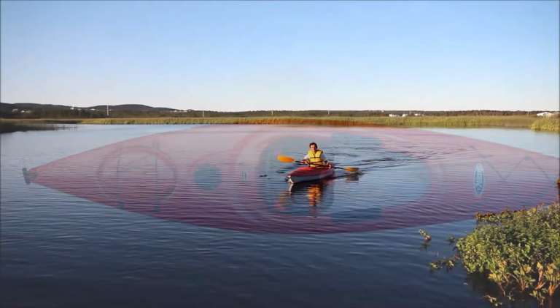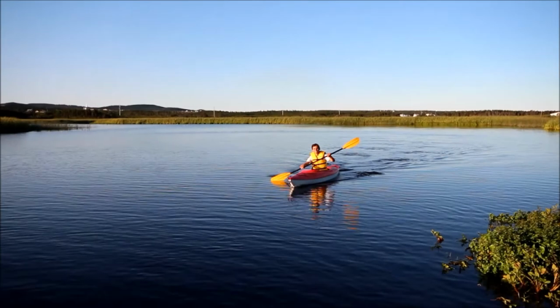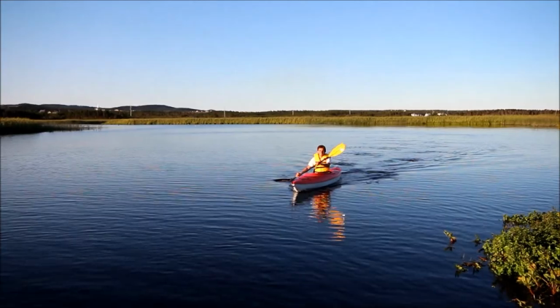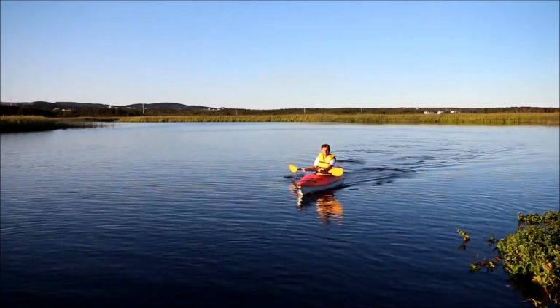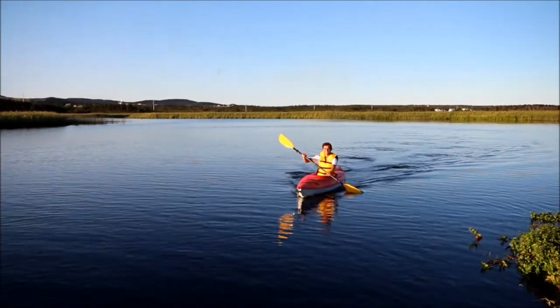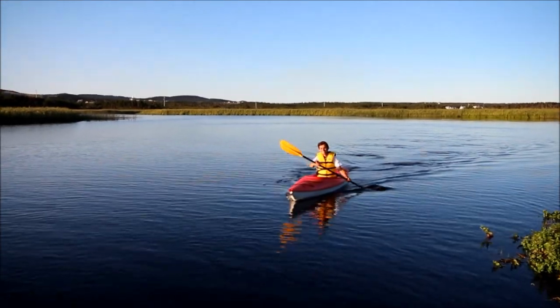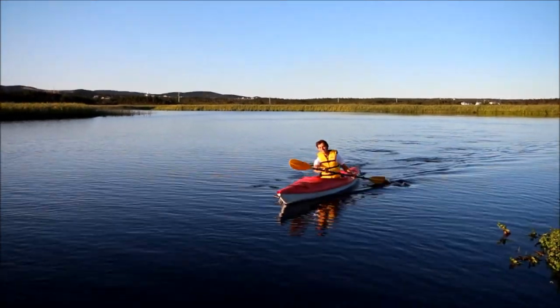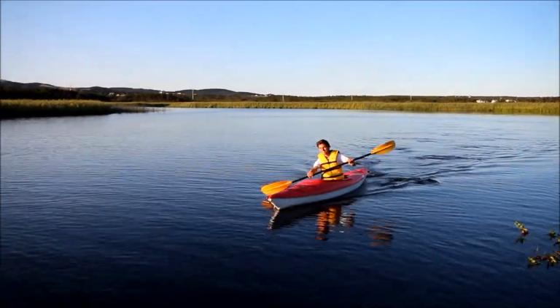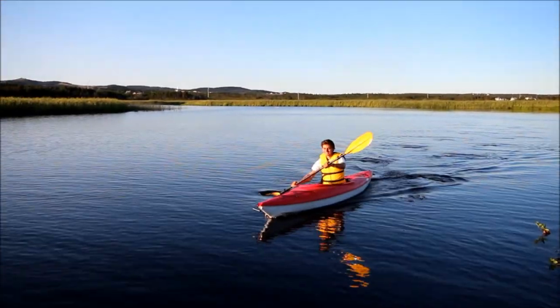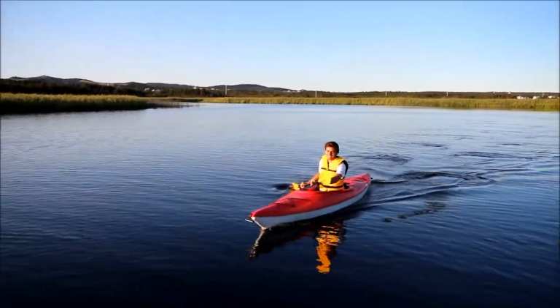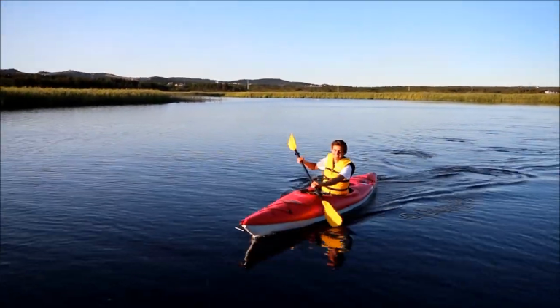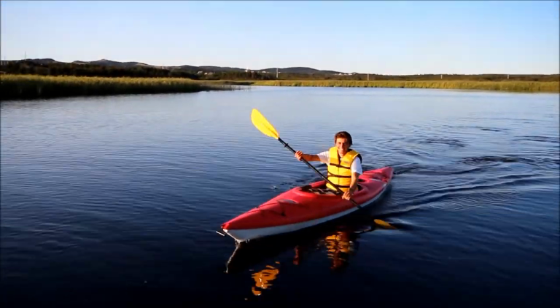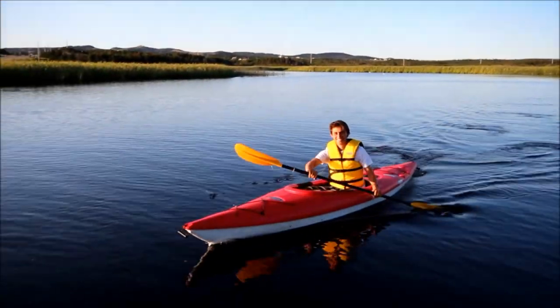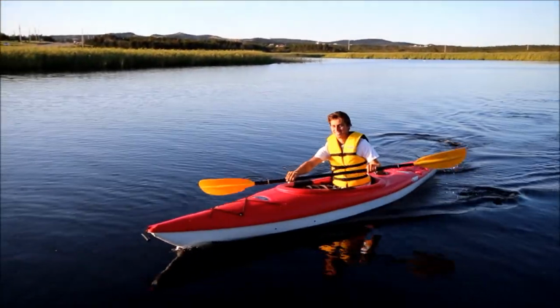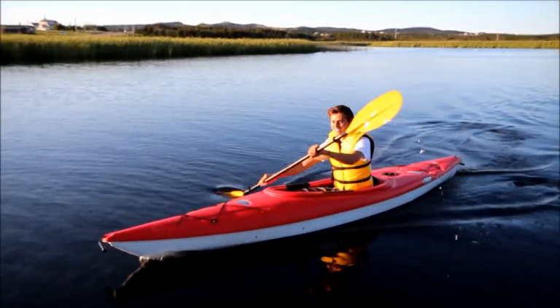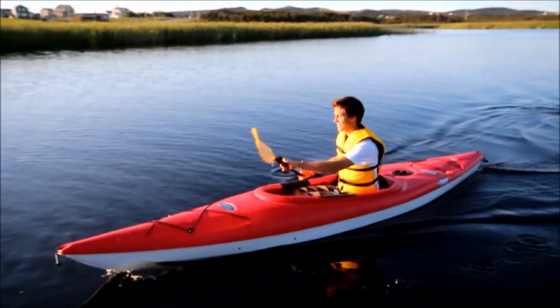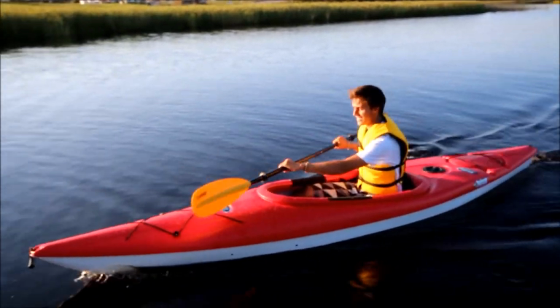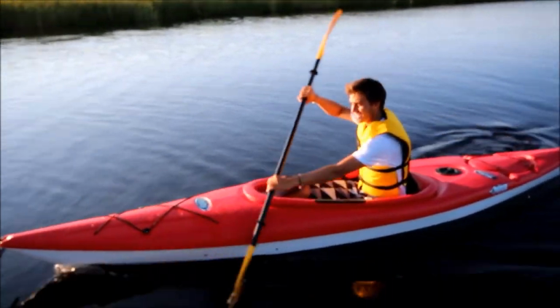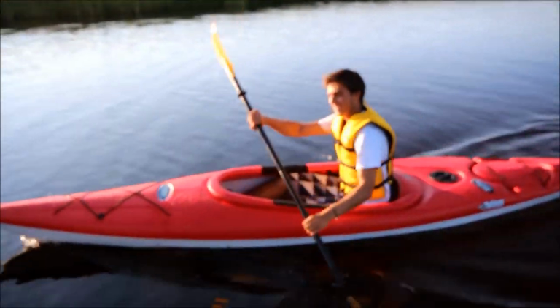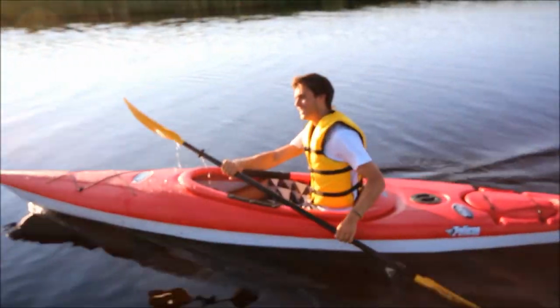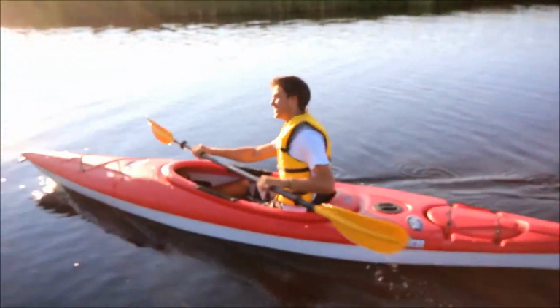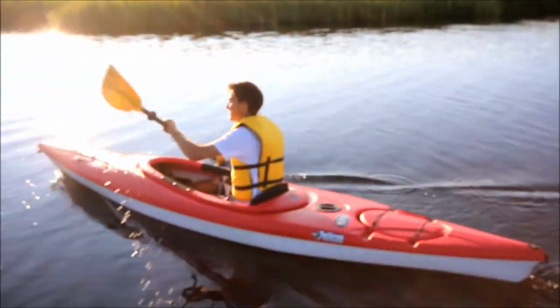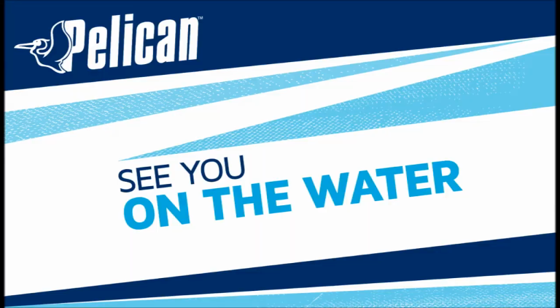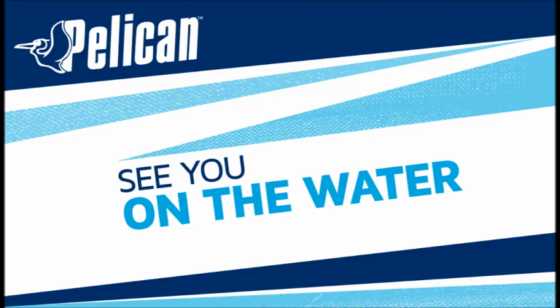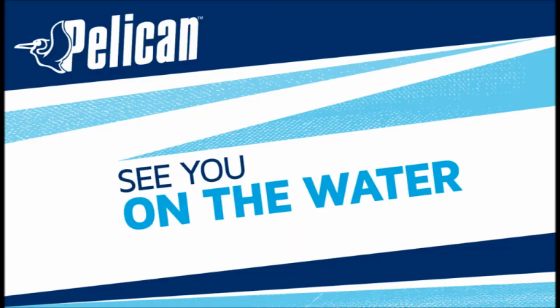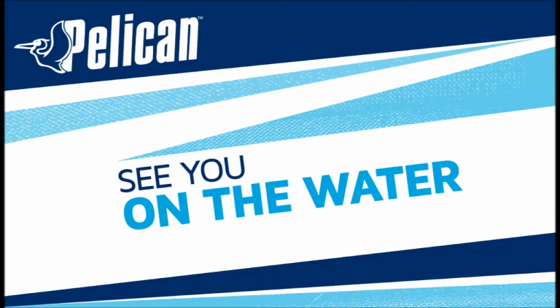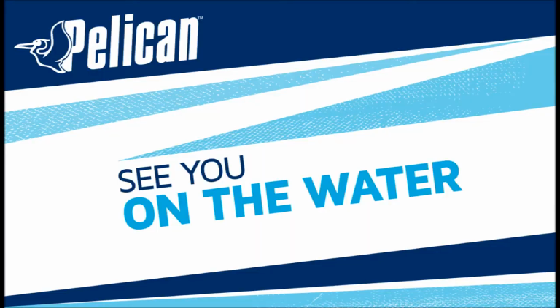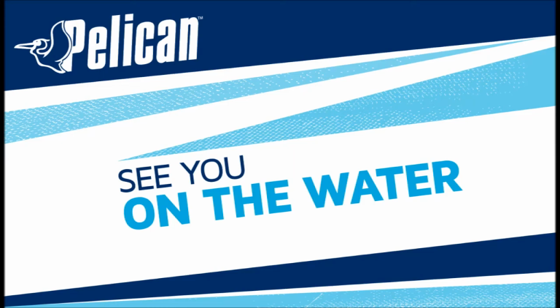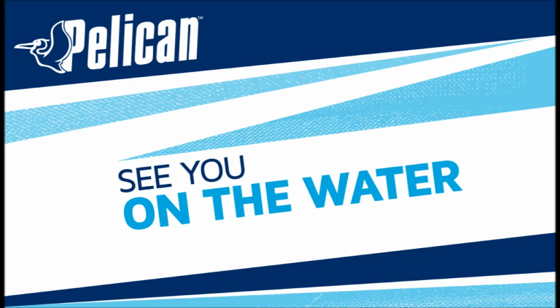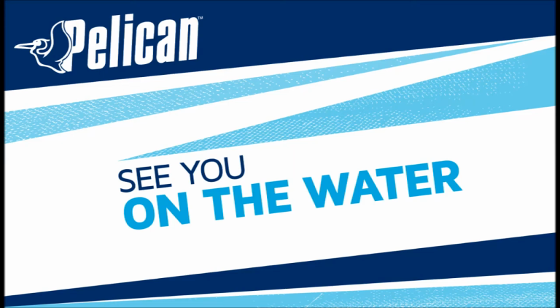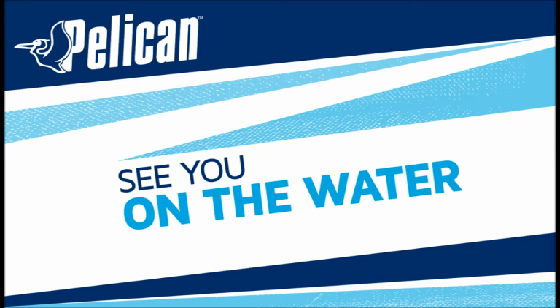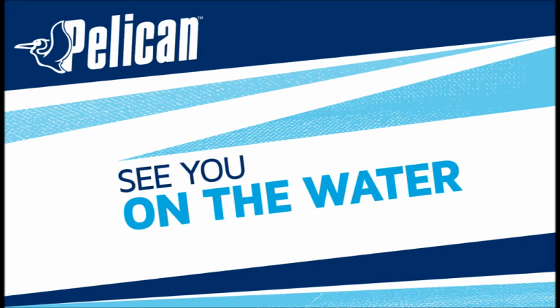And that does it for our look at the Pelican Summit 120X — an economical, versatile kayak built on a hull platform that provides the ideal balance between lively performance and stability. Thanks for taking the time to learn more about the Summit 120X. See you on the water.